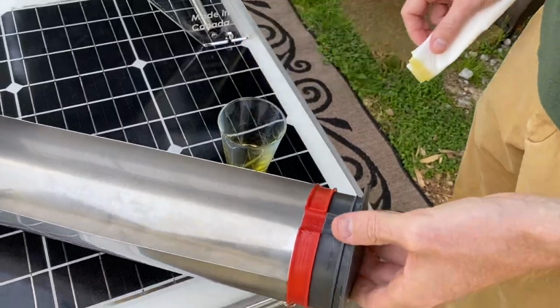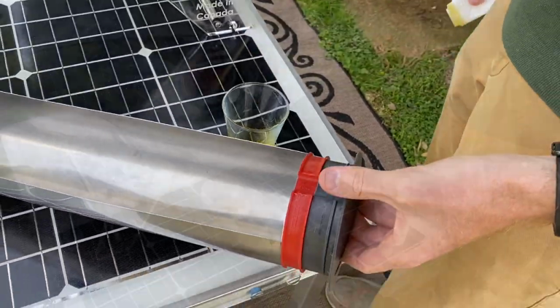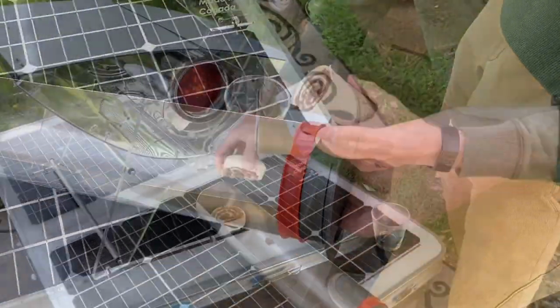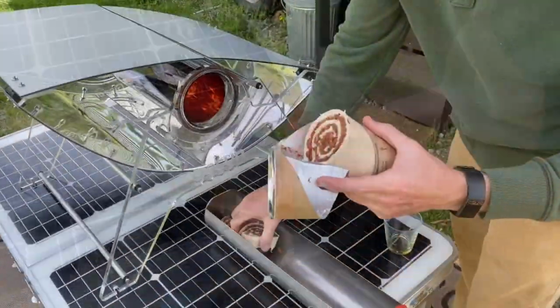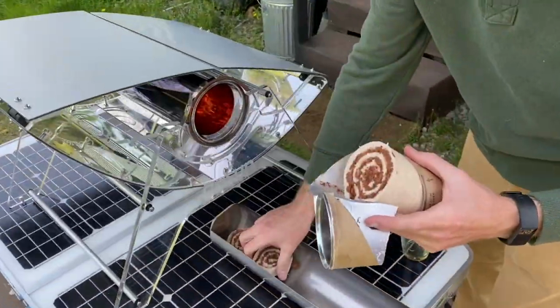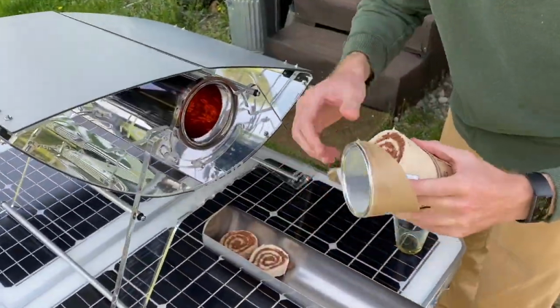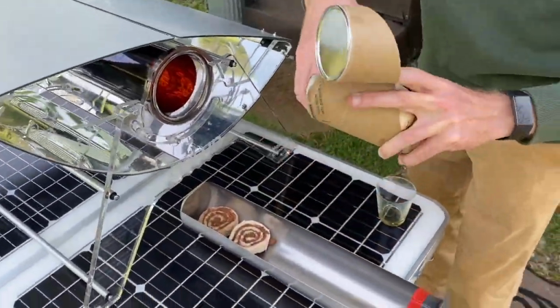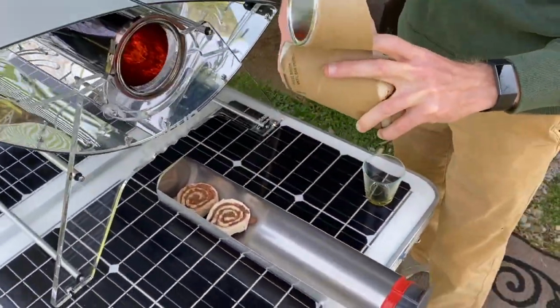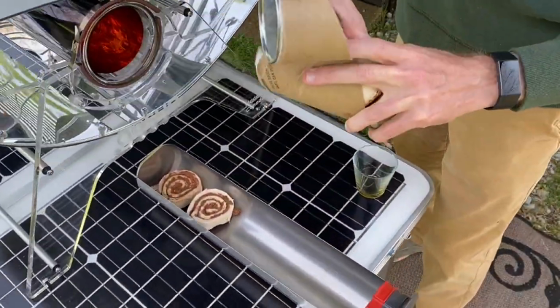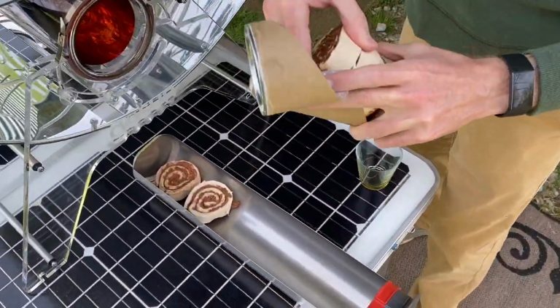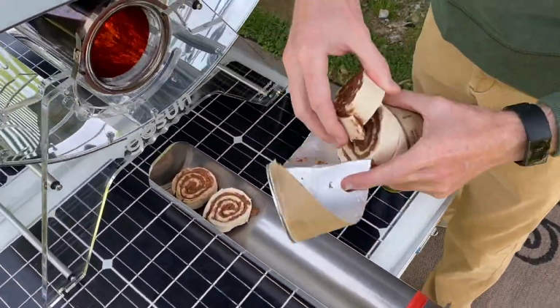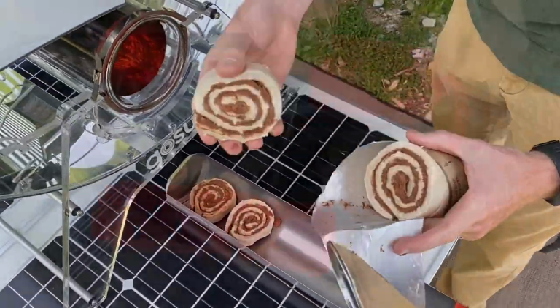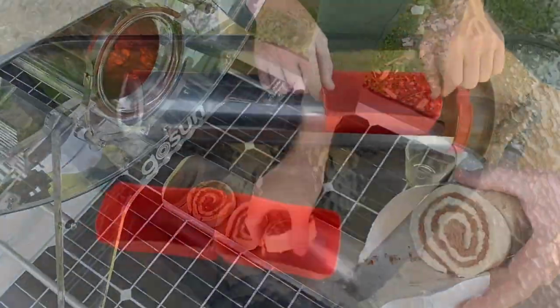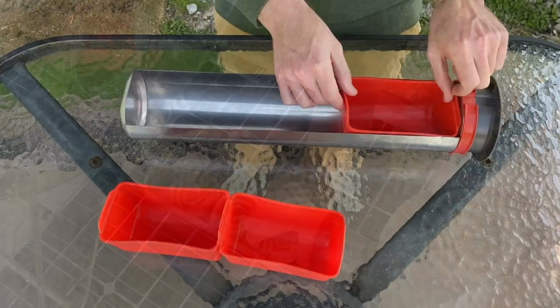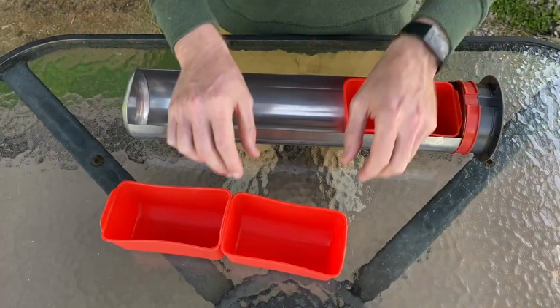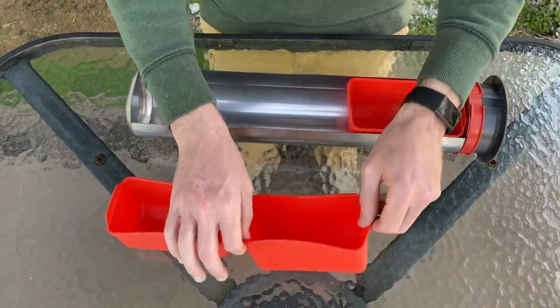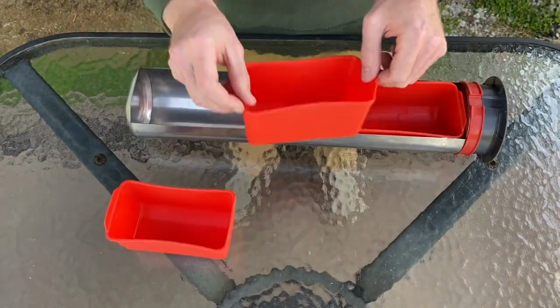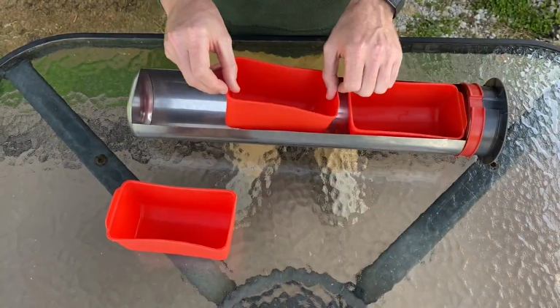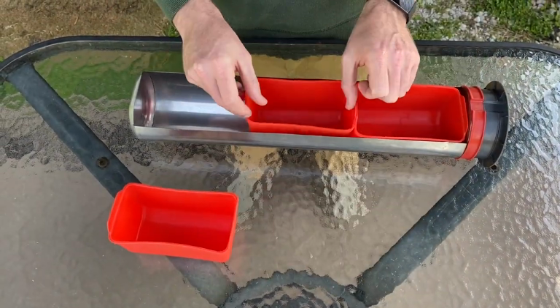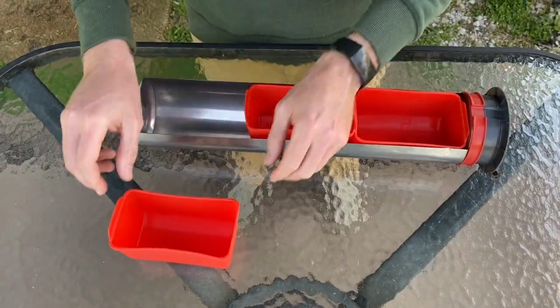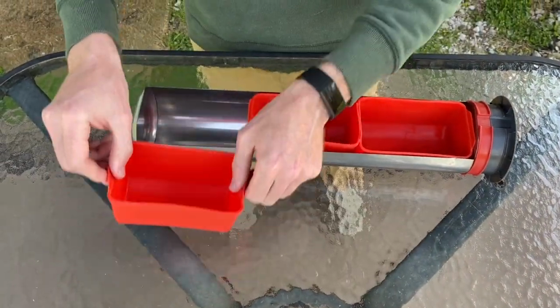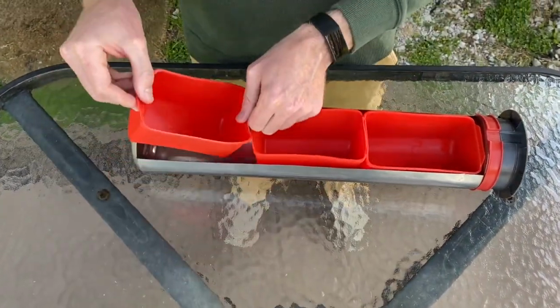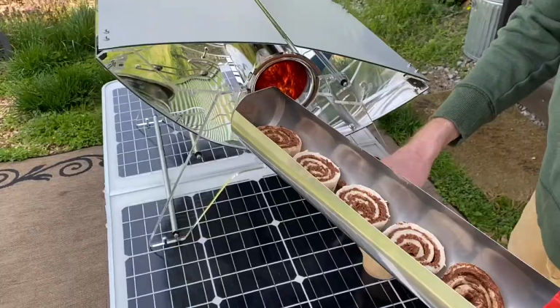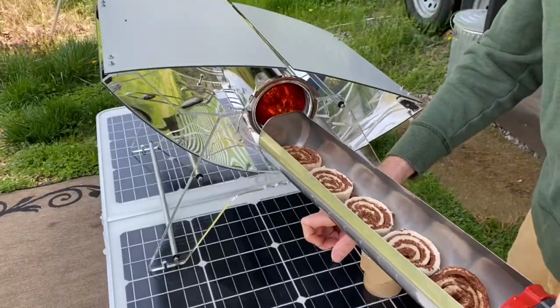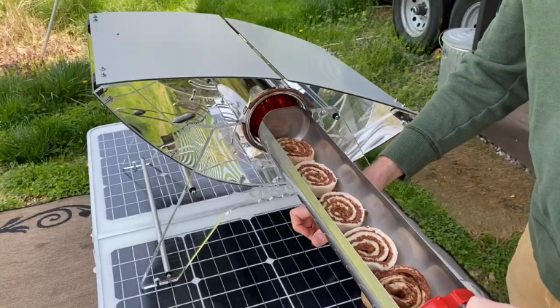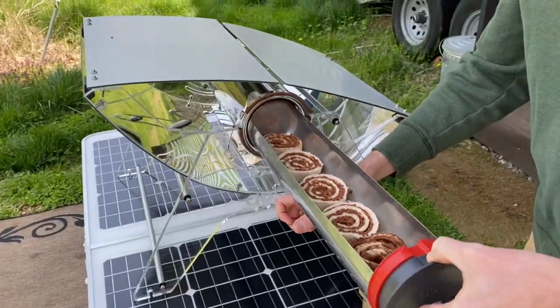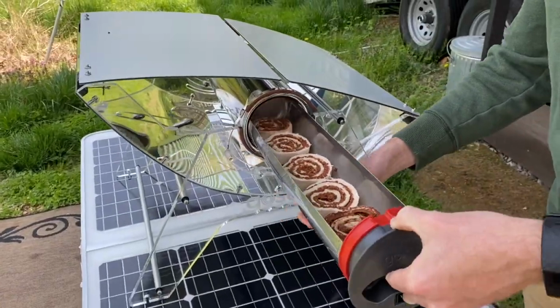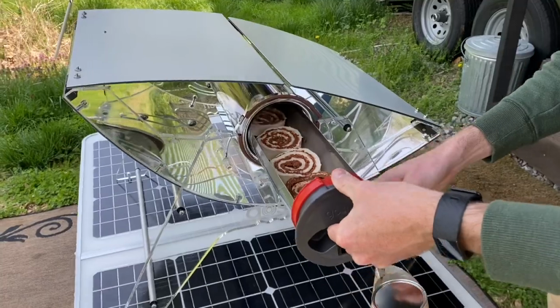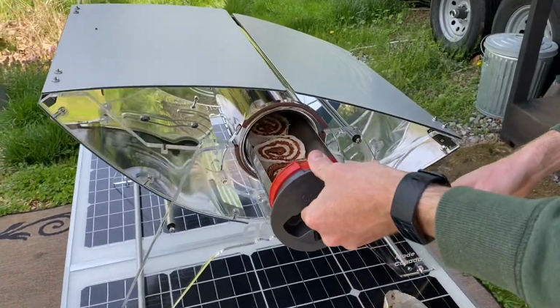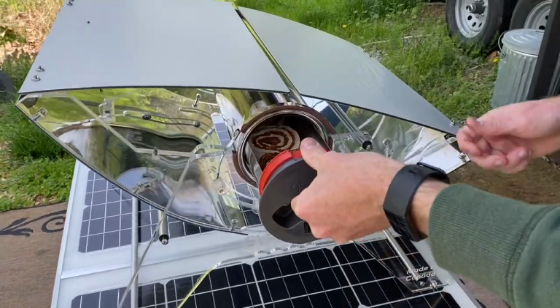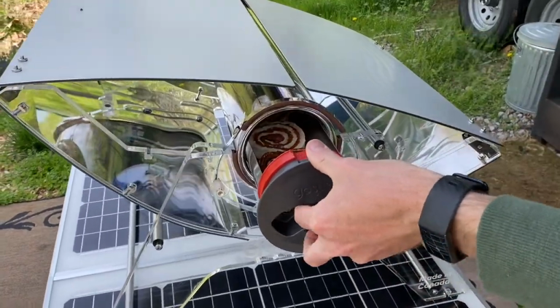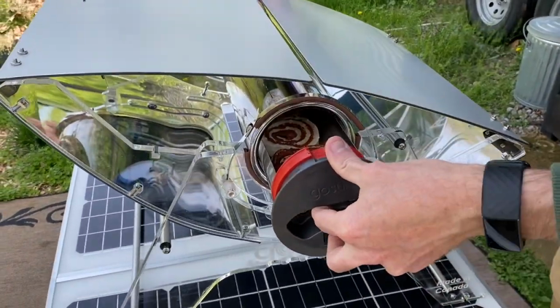Prepare a meal, add your favorite spices, and load into the cooking tray. Use the silicone pans to keep dishes separate and to make cleanup easier. Slide the meal into the sizzle and you're ready for the magic to begin.